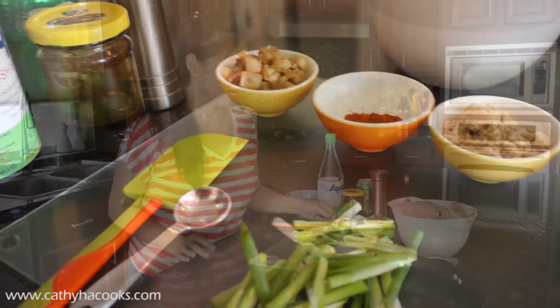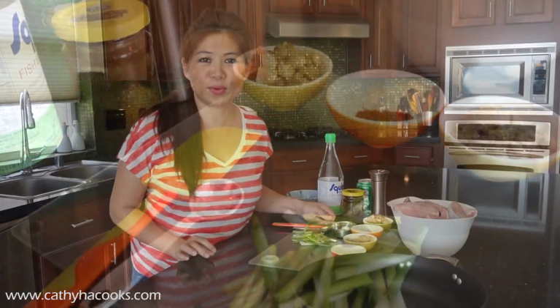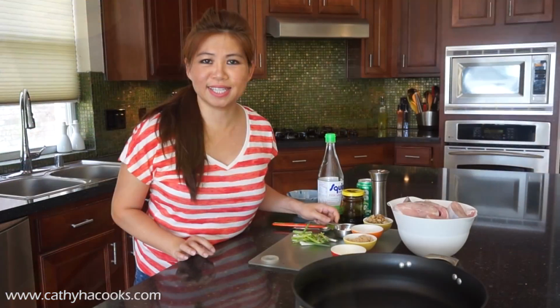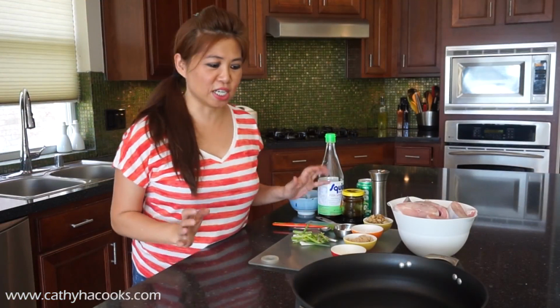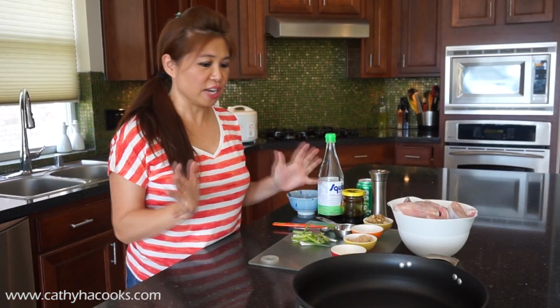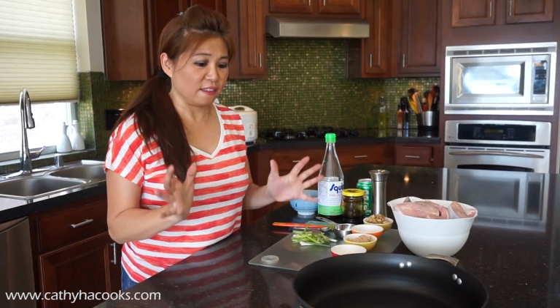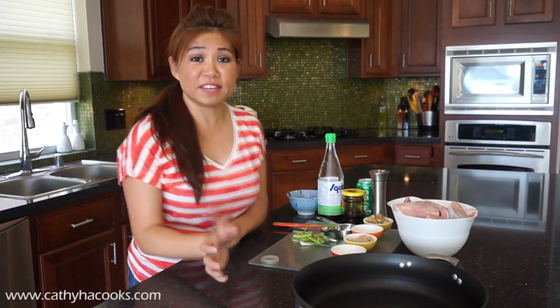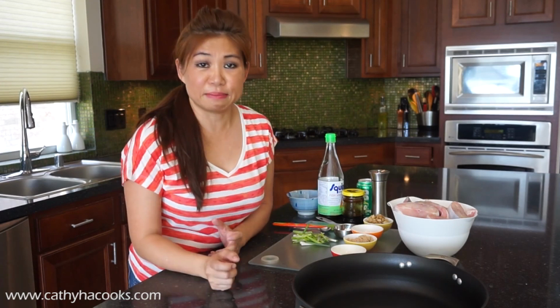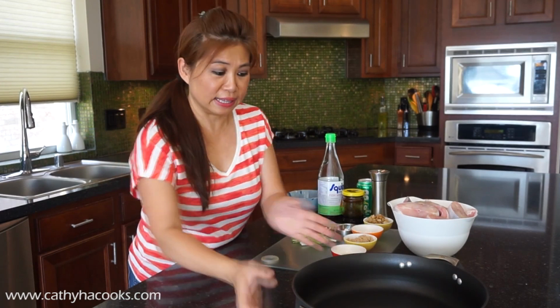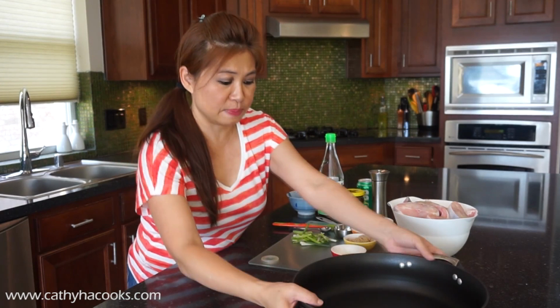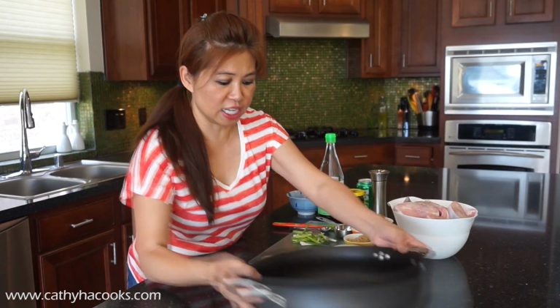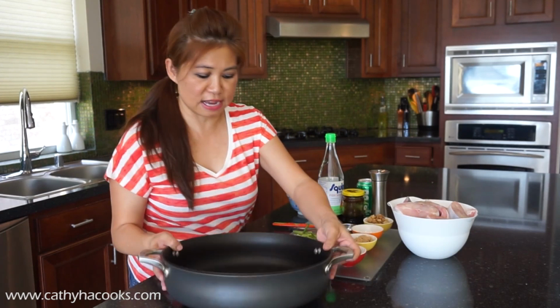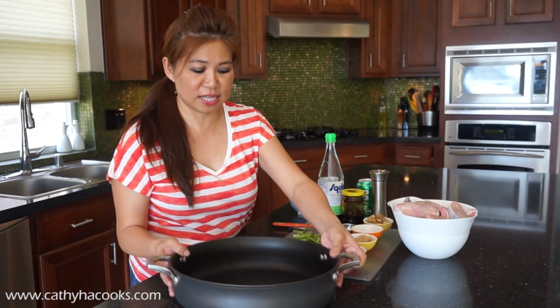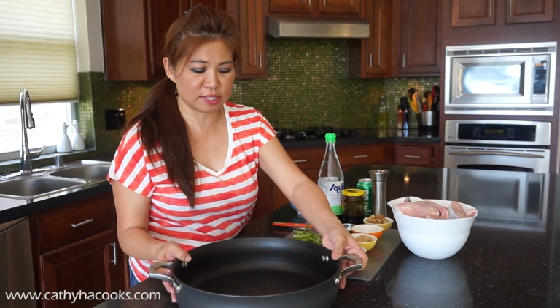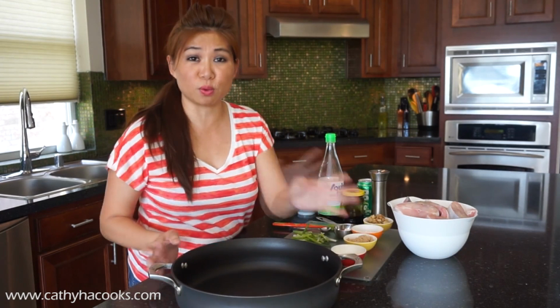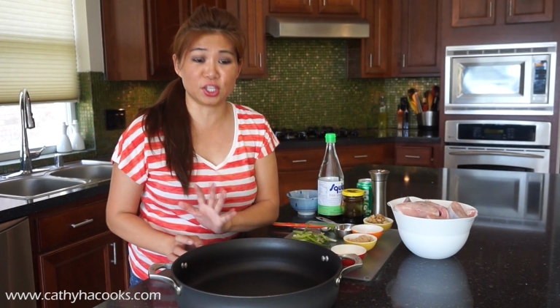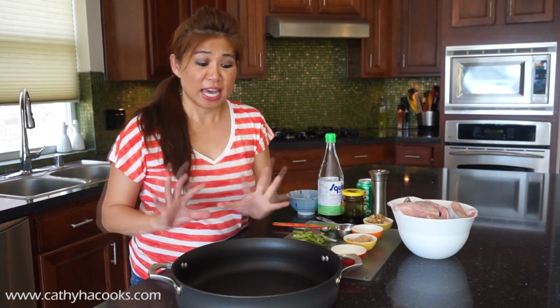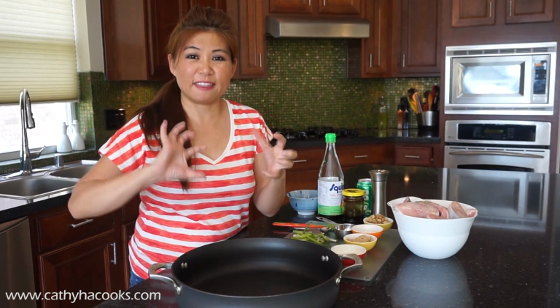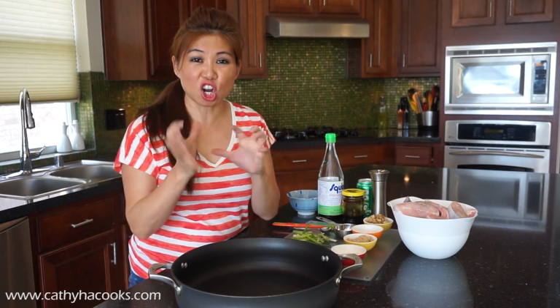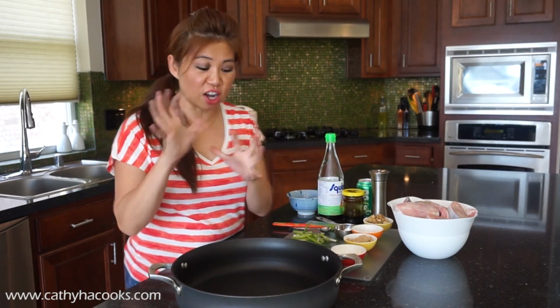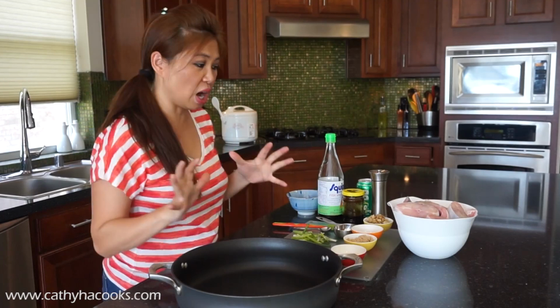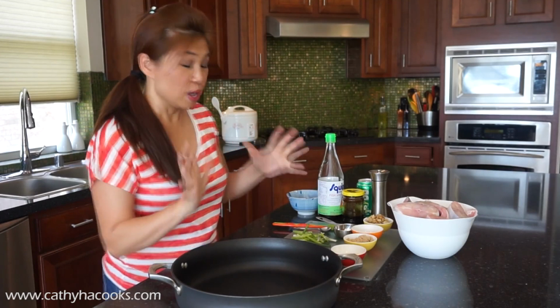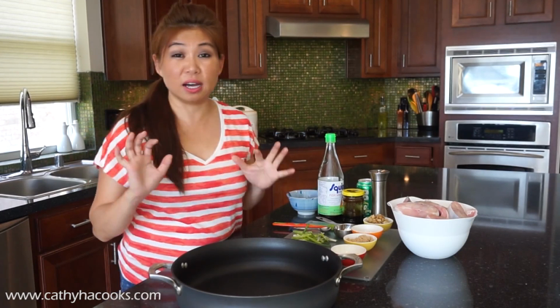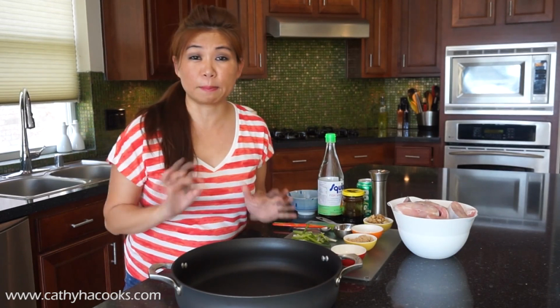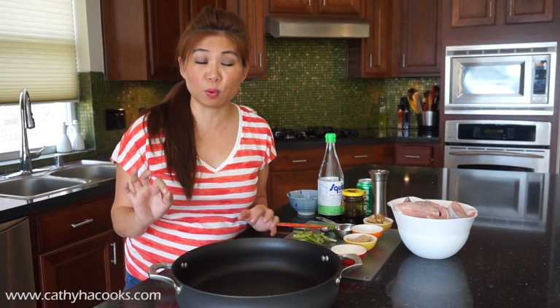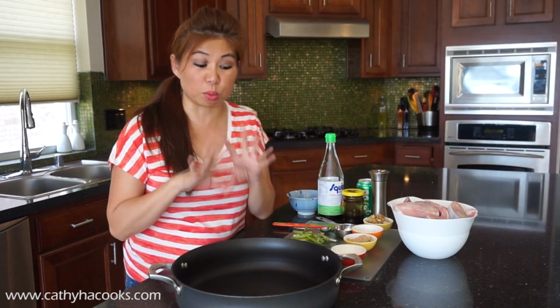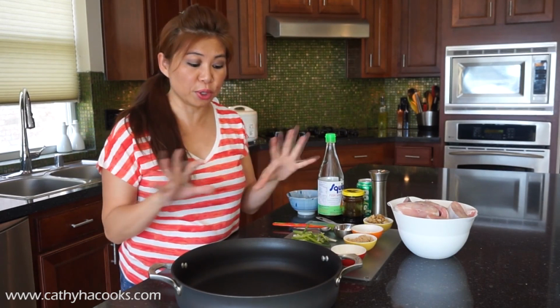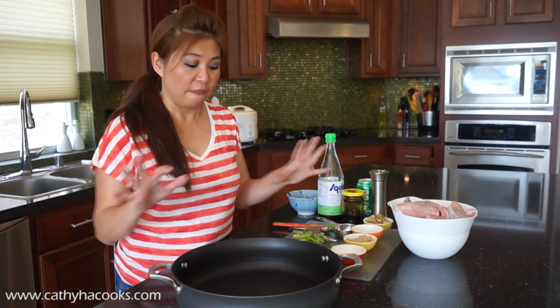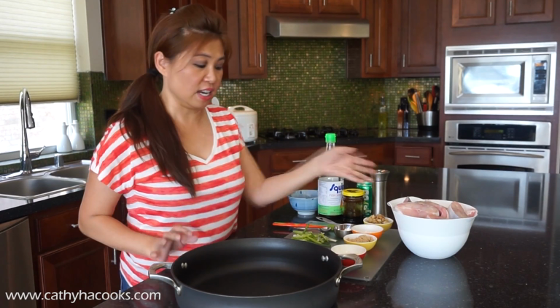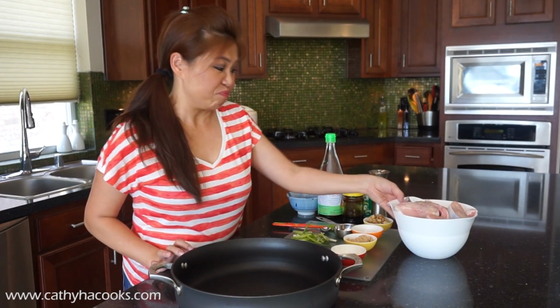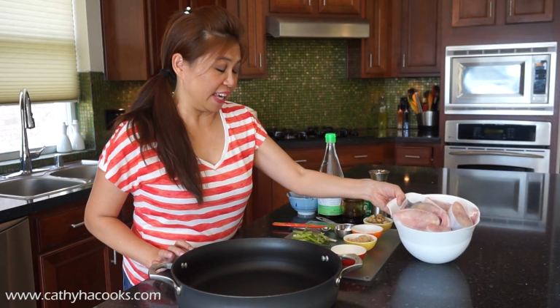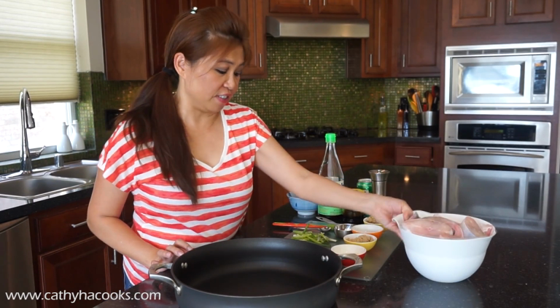I recently discovered the oven for making this because sometimes you just want to get that charred look on the top, so the oven is the perfect way to broil the catfish.